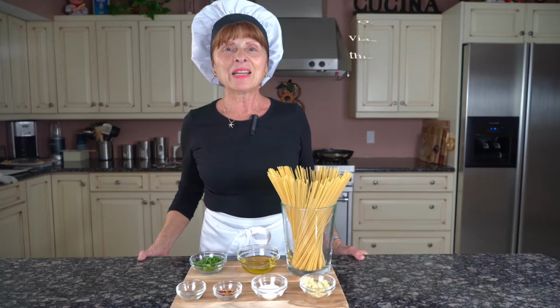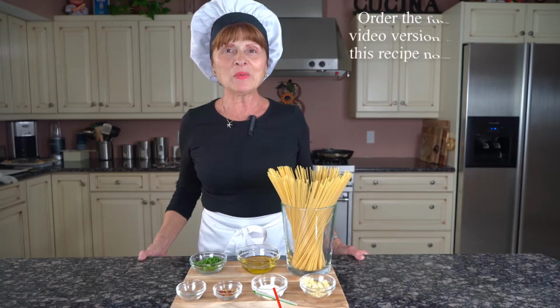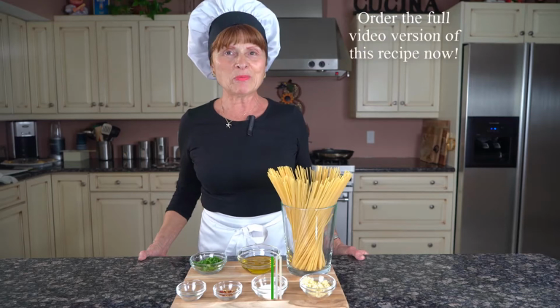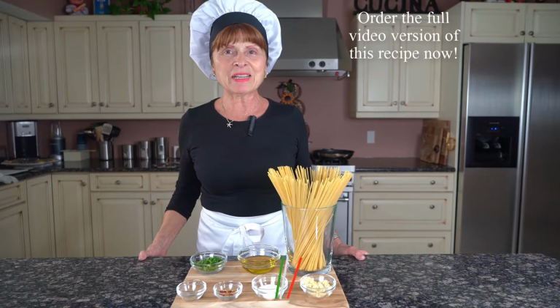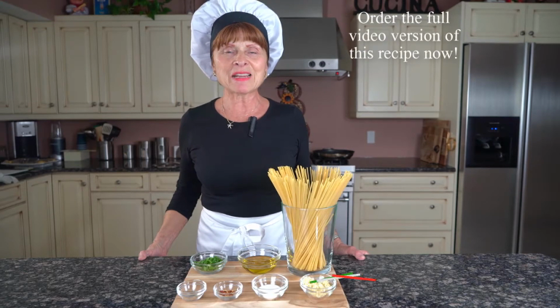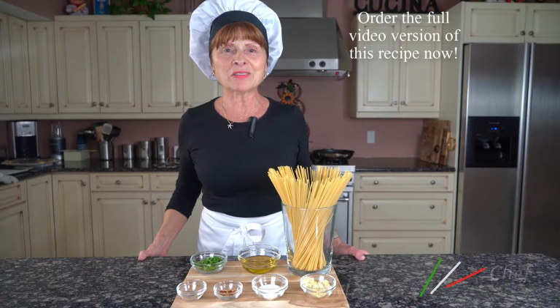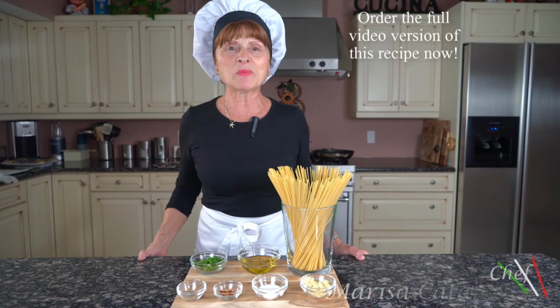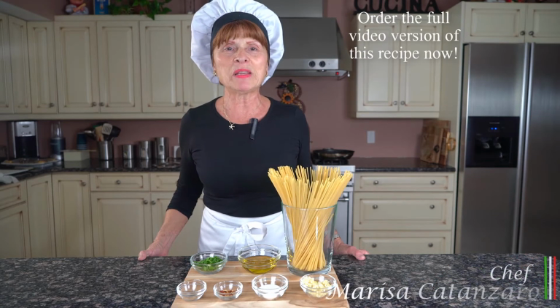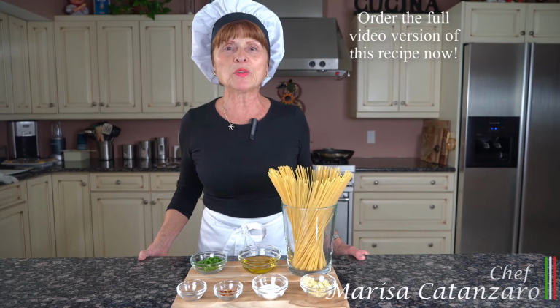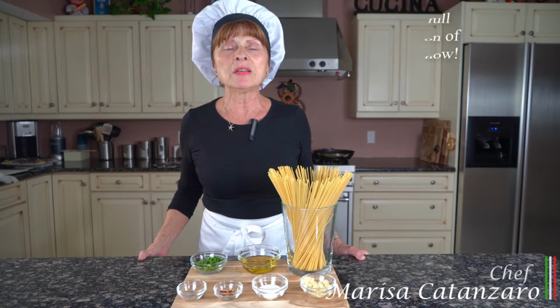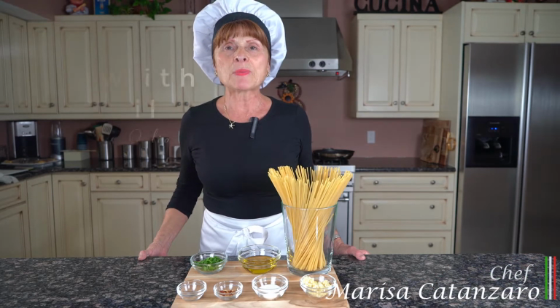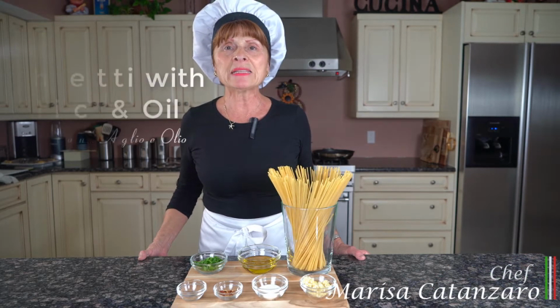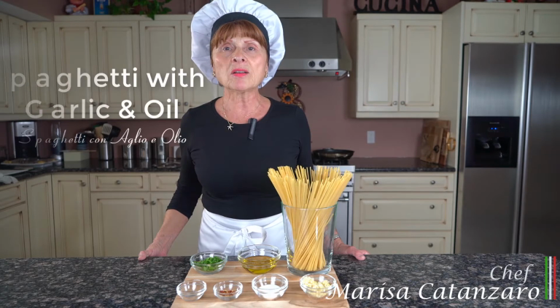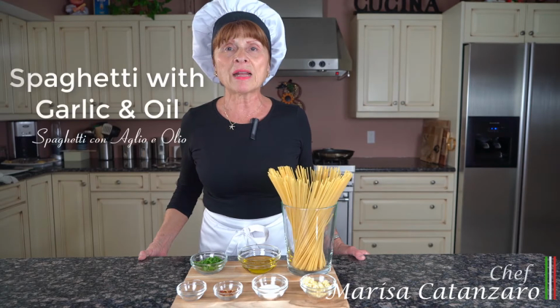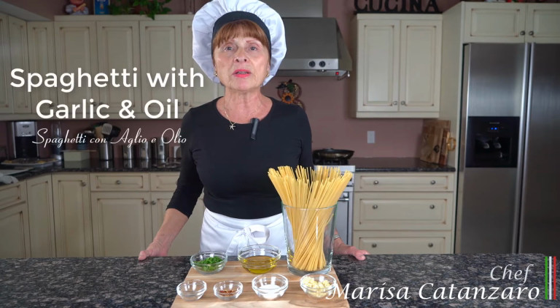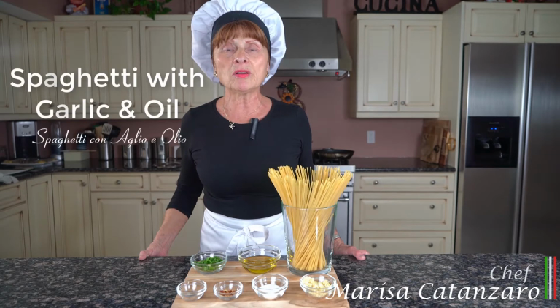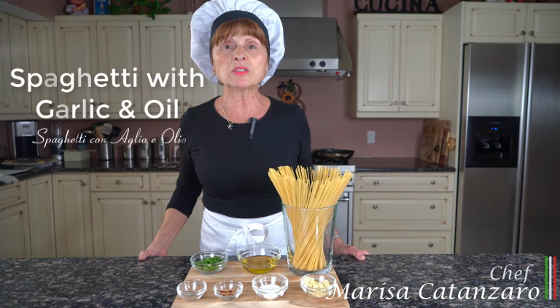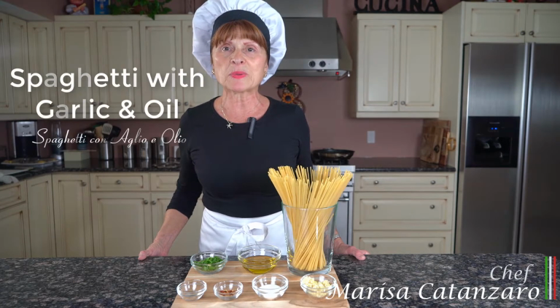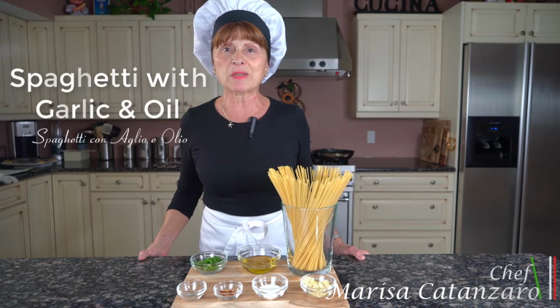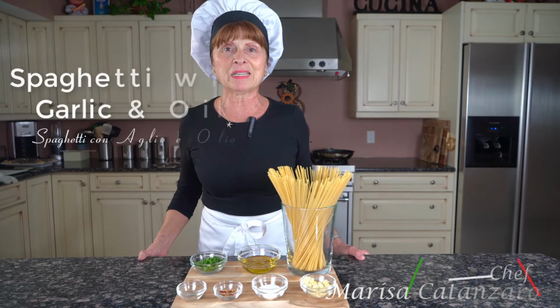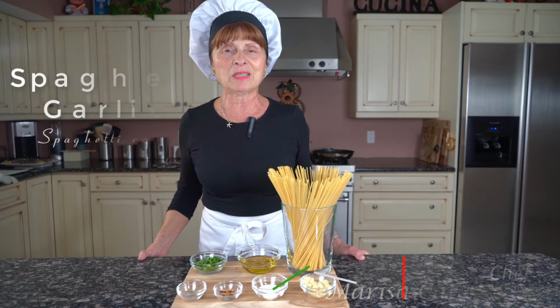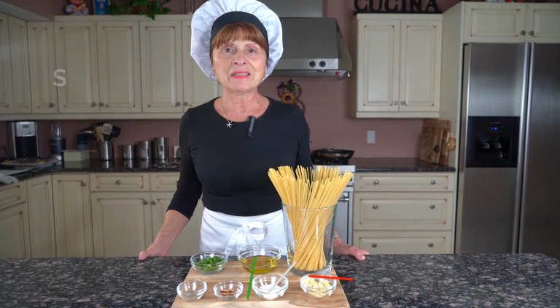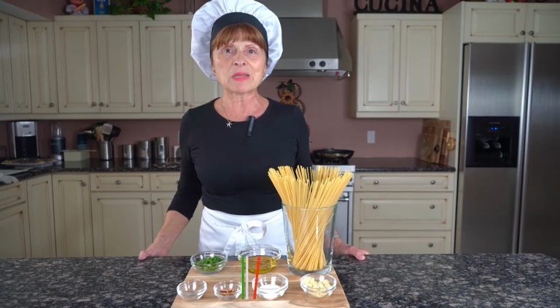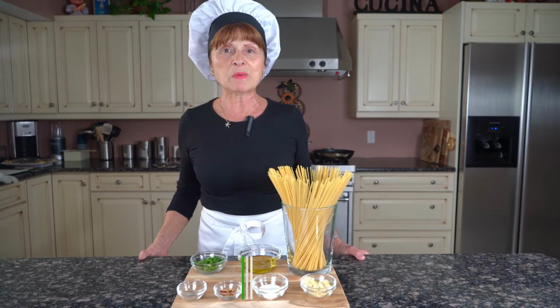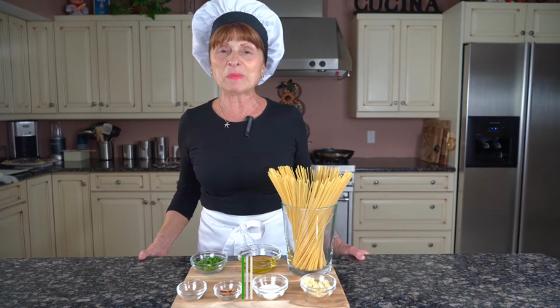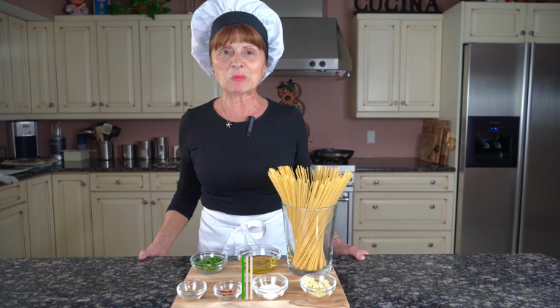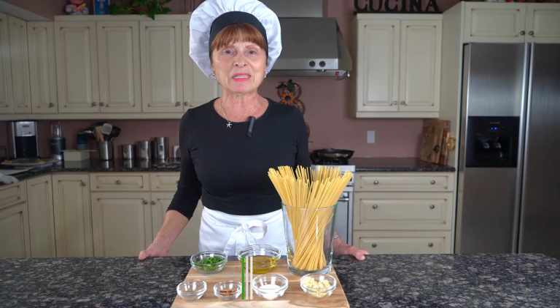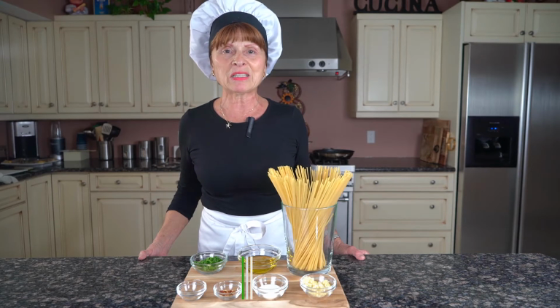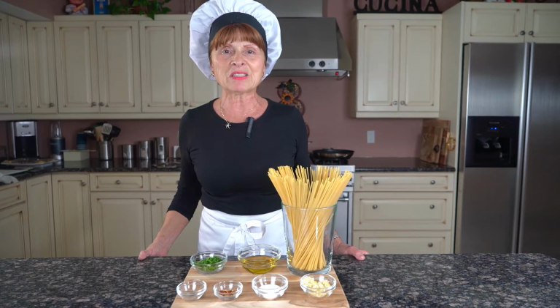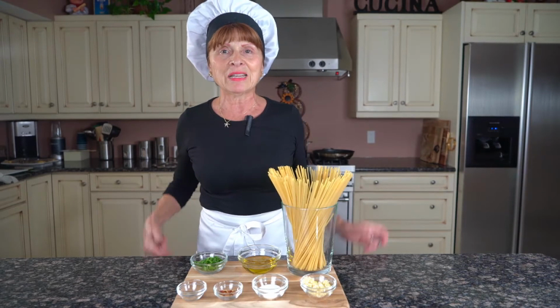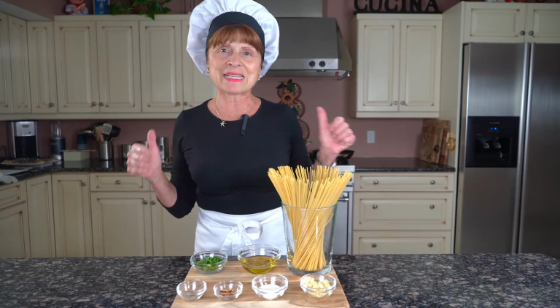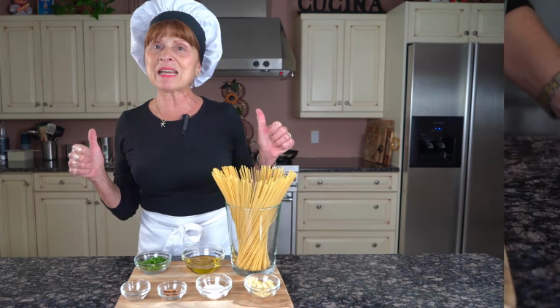Hello everyone. I'm Marisa Canzaro here. Today I'm going to be making for you spaghetti con aglio e olio, which is spaghetti with garlic and oil. This recipe will be in my cookbook, The Next Generation. Let's get started.